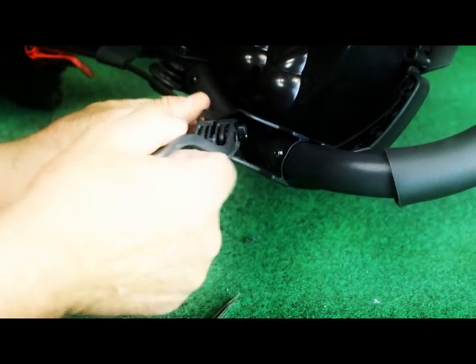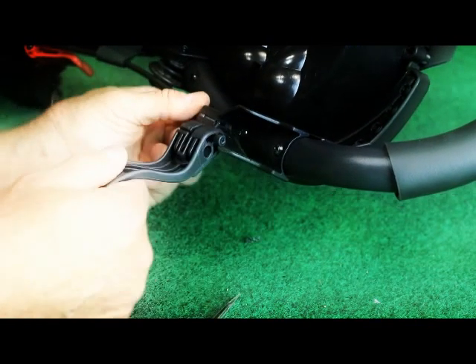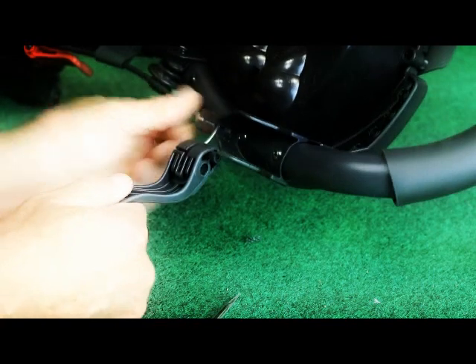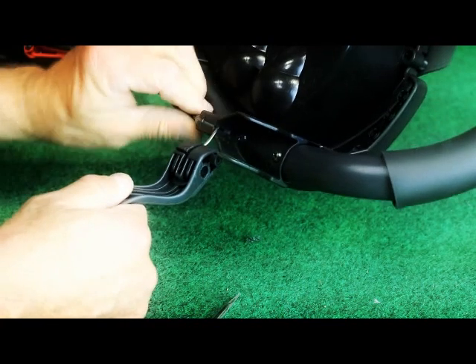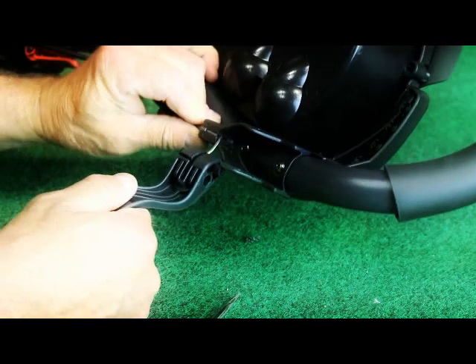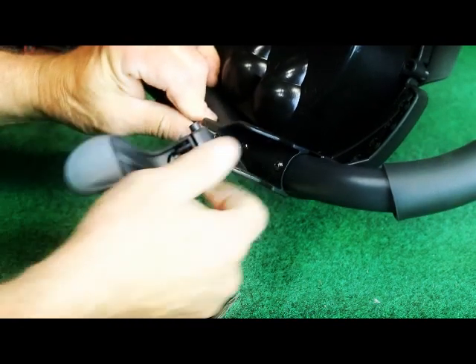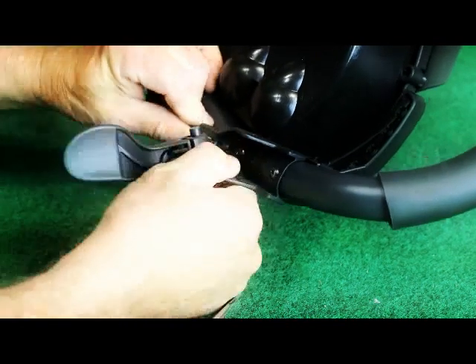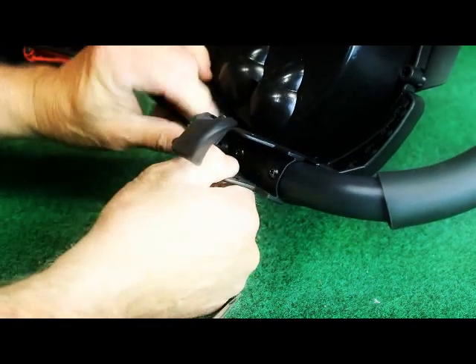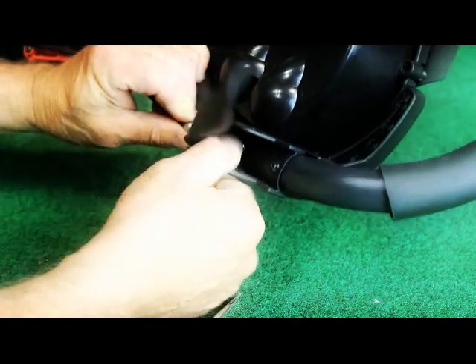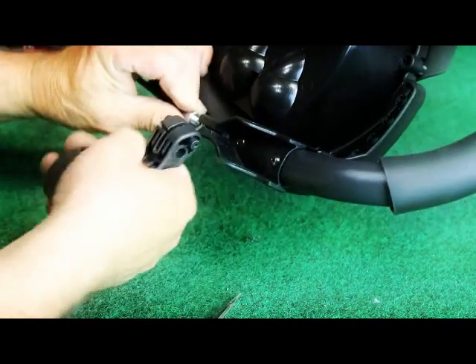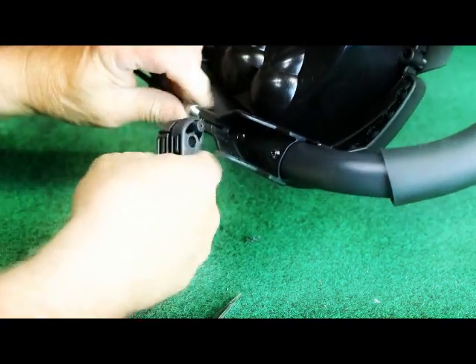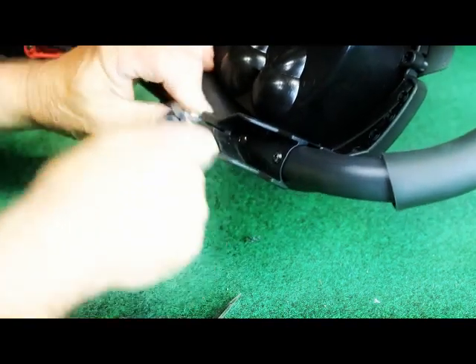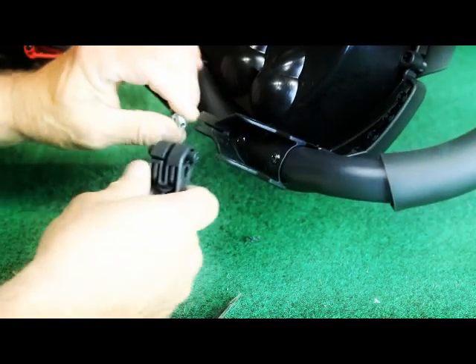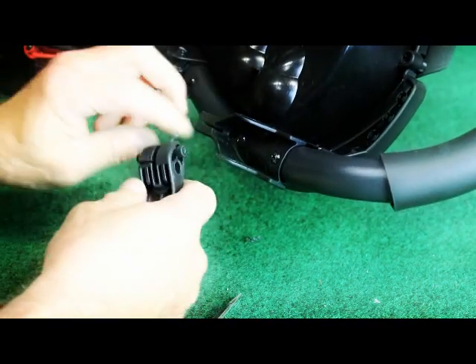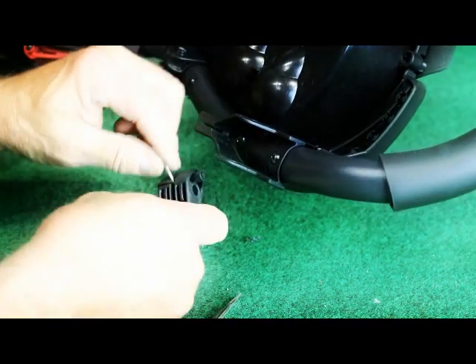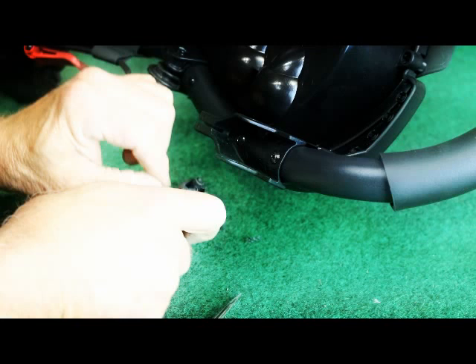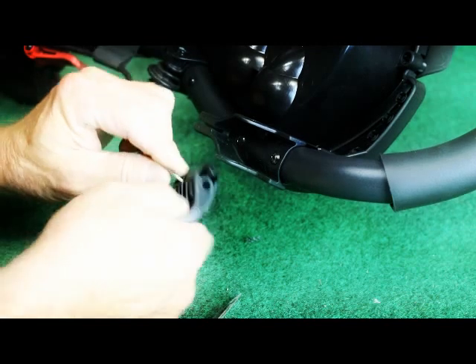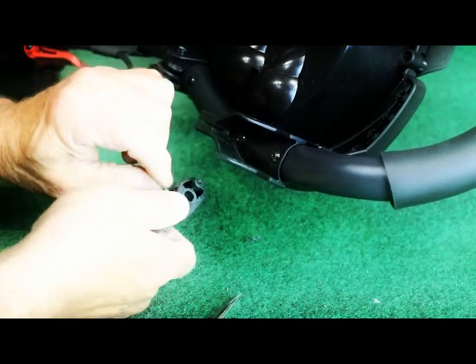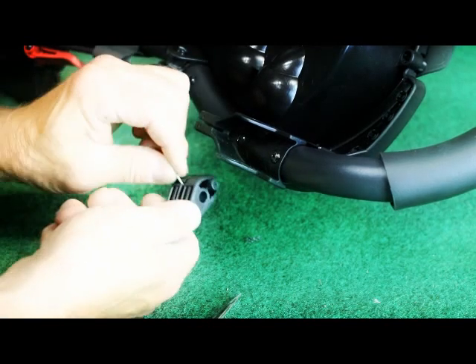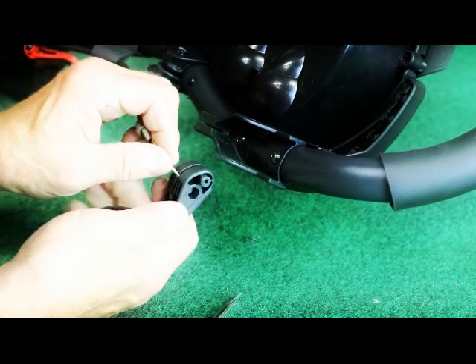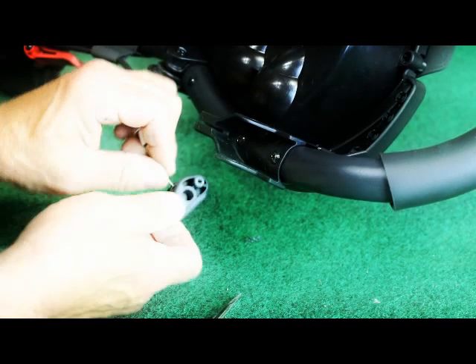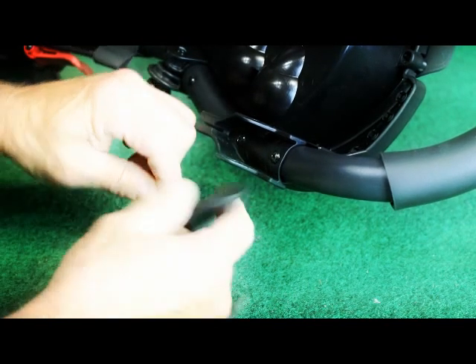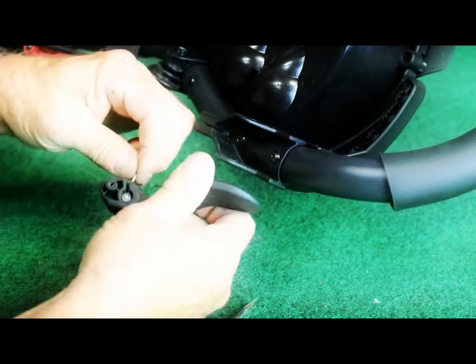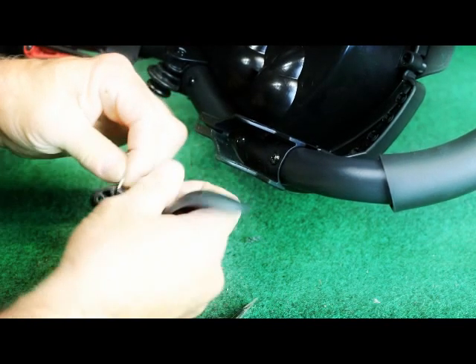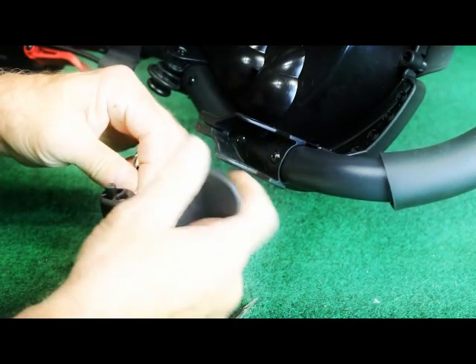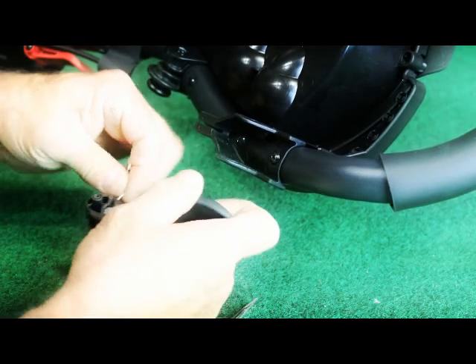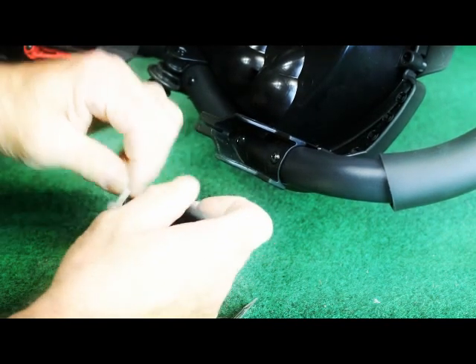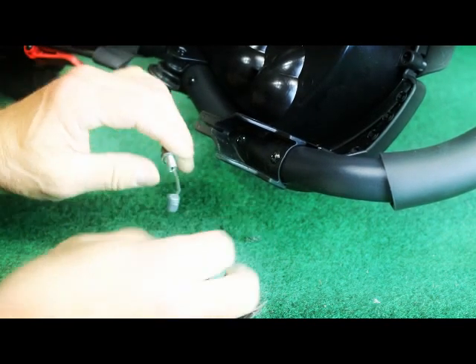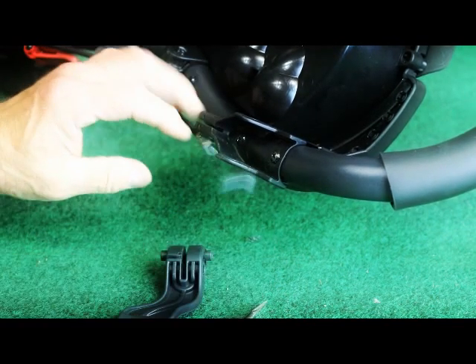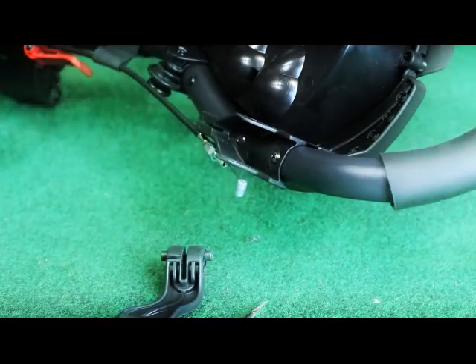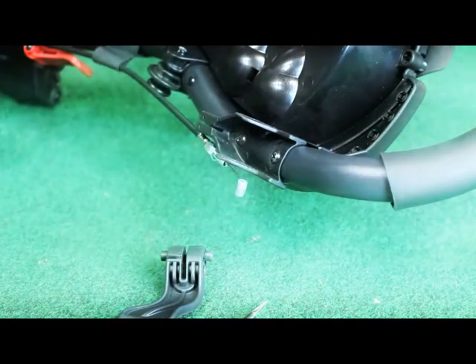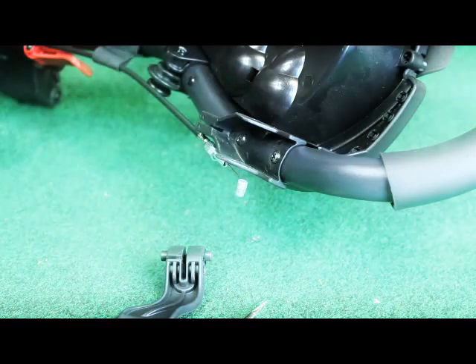Then you need to remove the adjustment threaded bolts from the end of that brake housing, and then pop the end of the brake cable out through the slot.